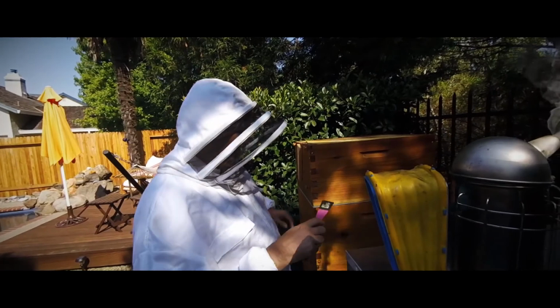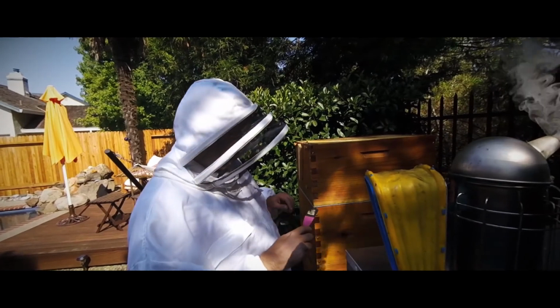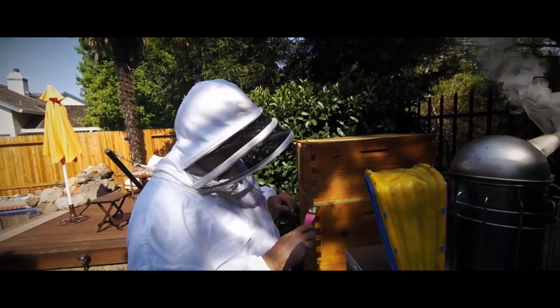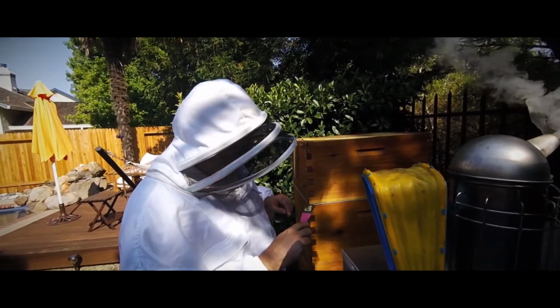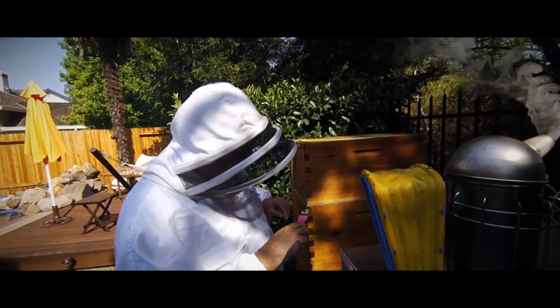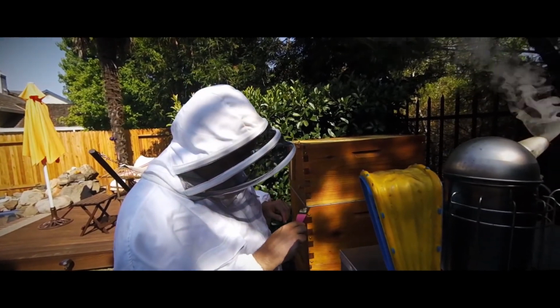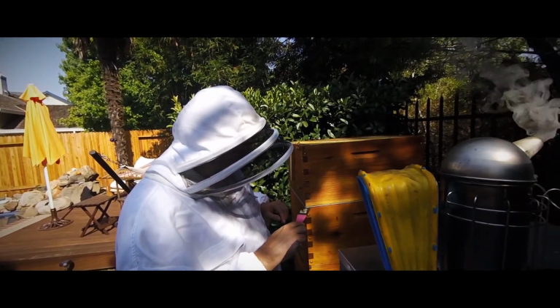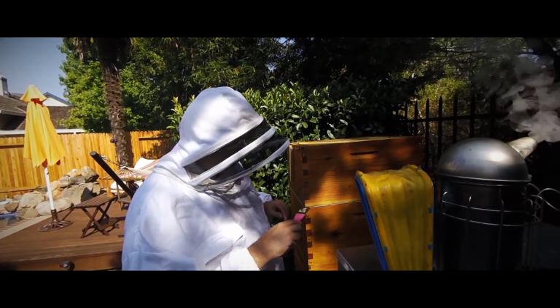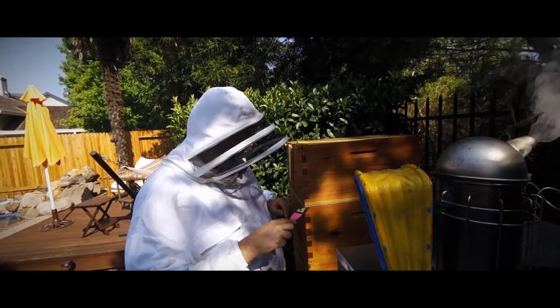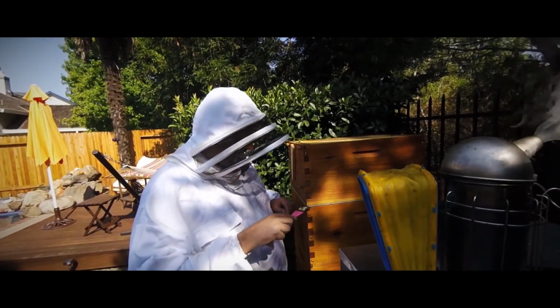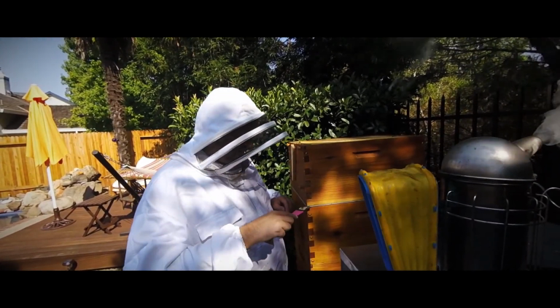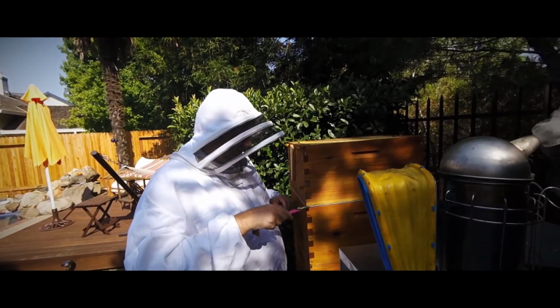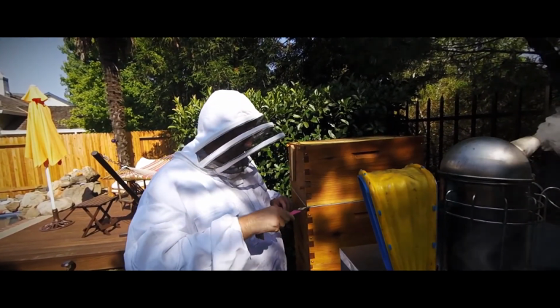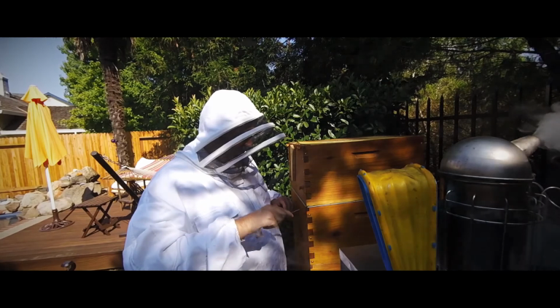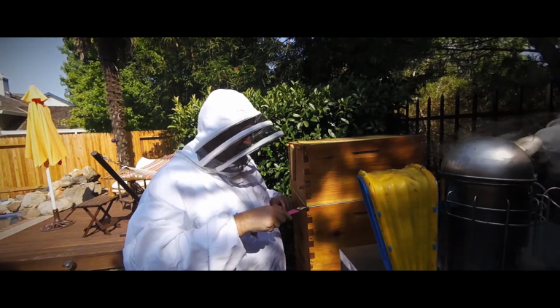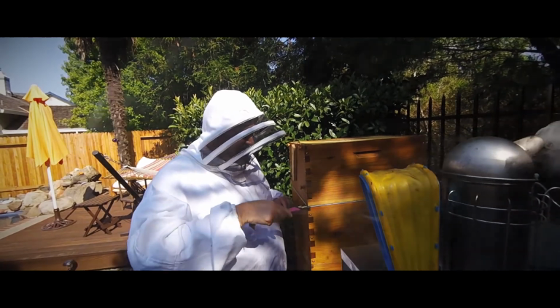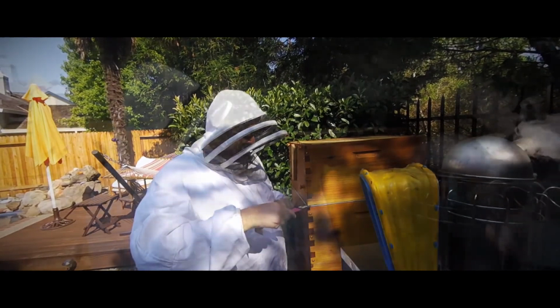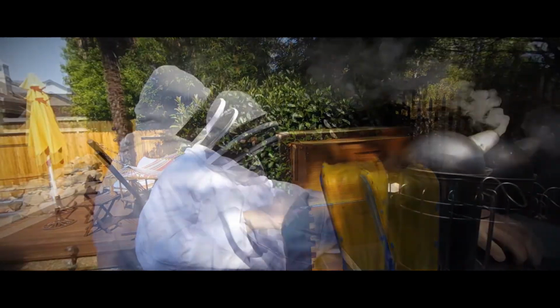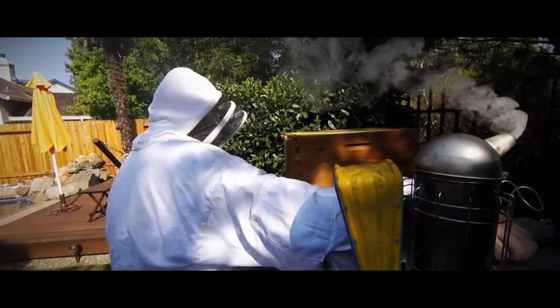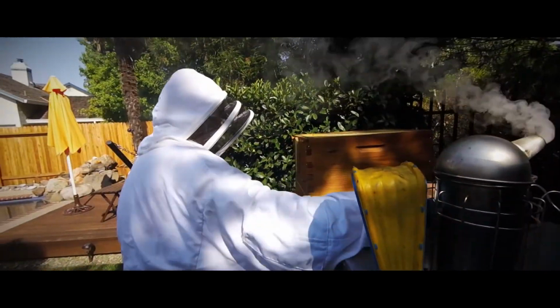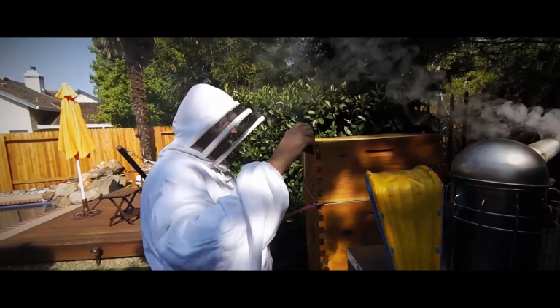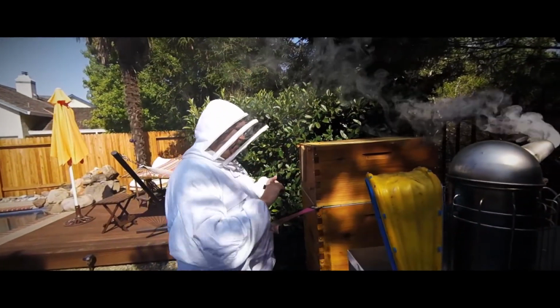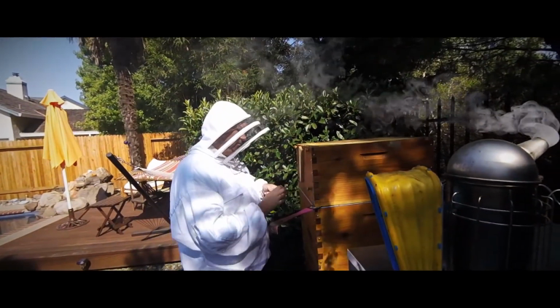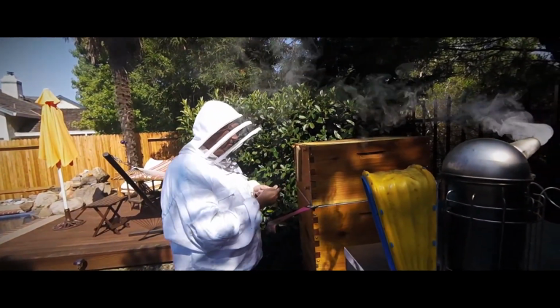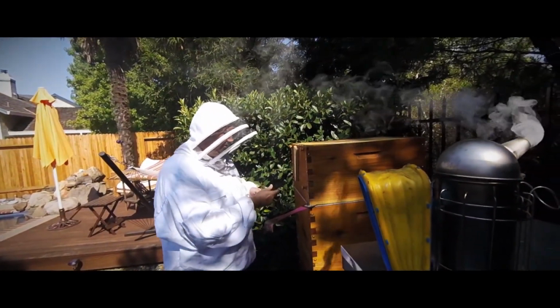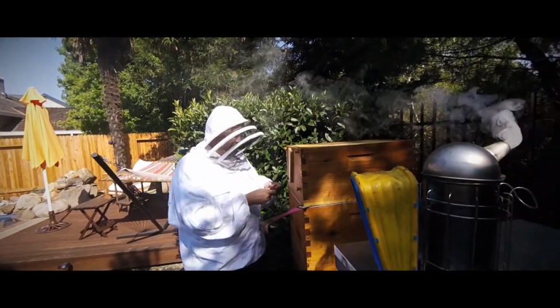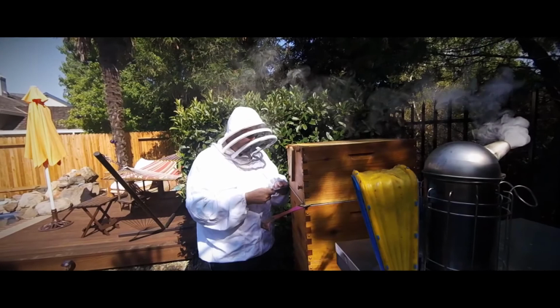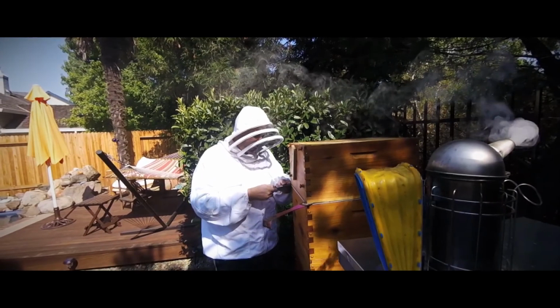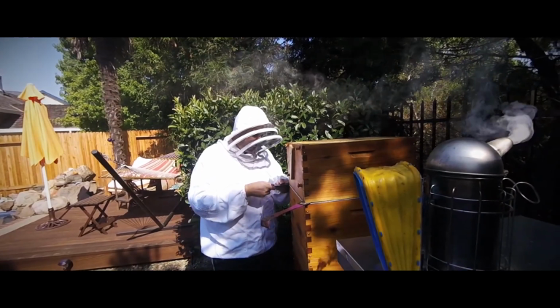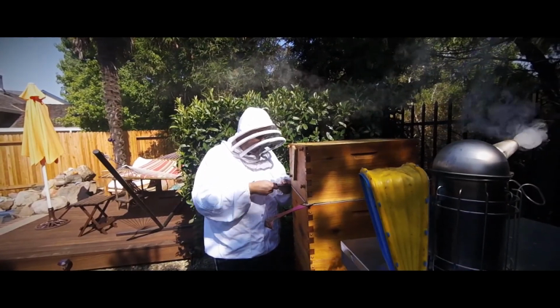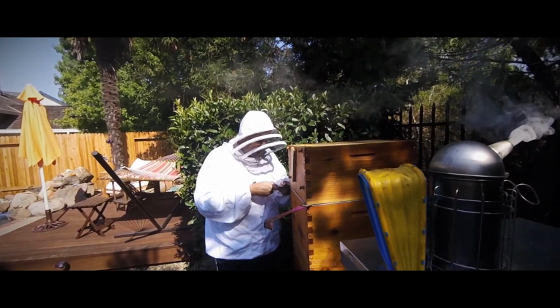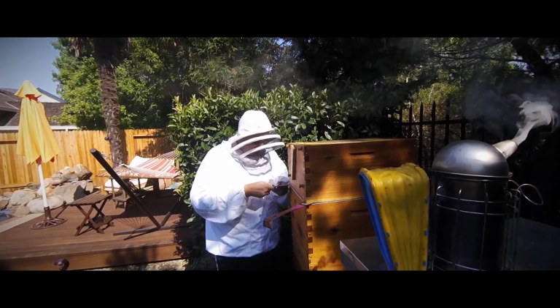The boxes are stuck together with a lot of propolis — so much so that I can't open the boxes with my brute strength alone. I have to use two hive tools to break the propolis seal and also pry the boxes apart.